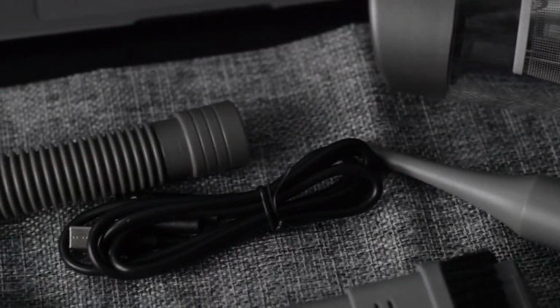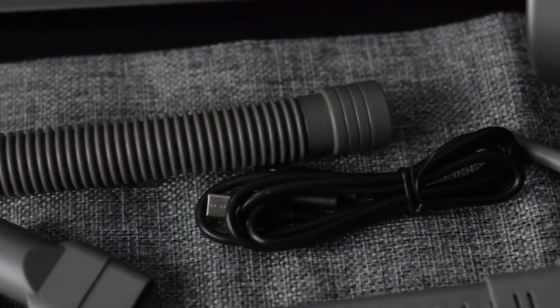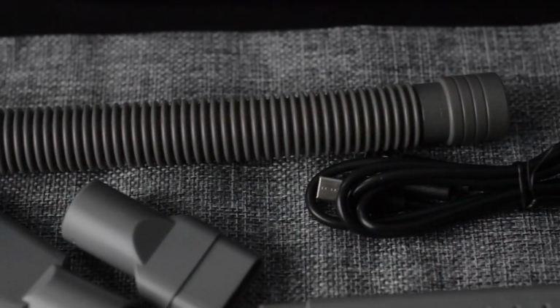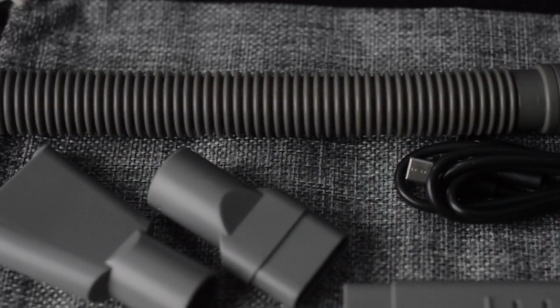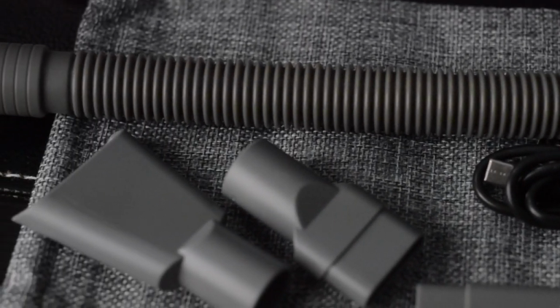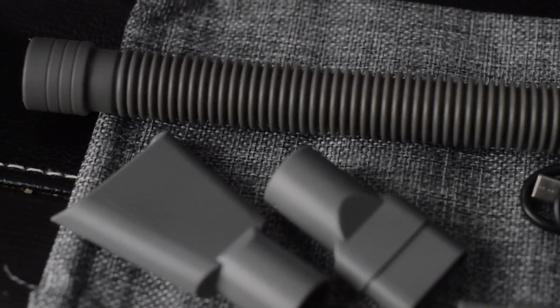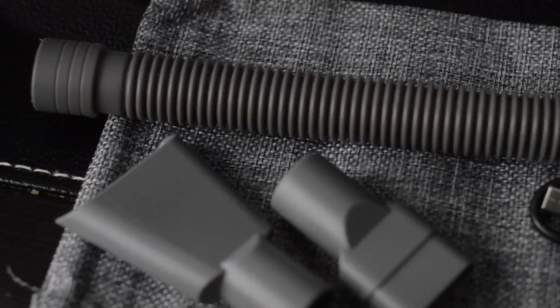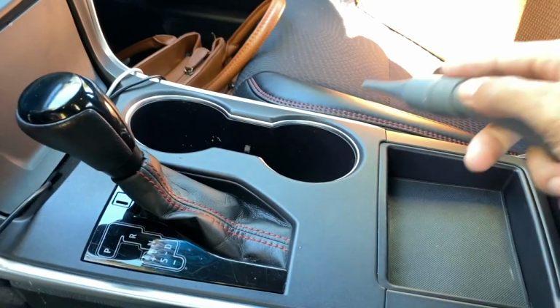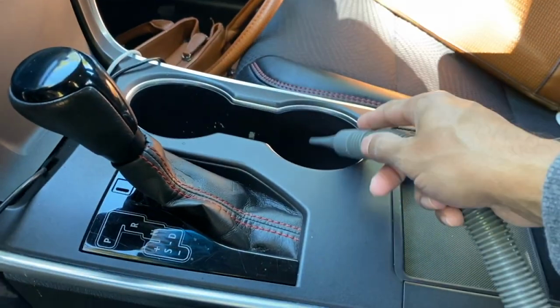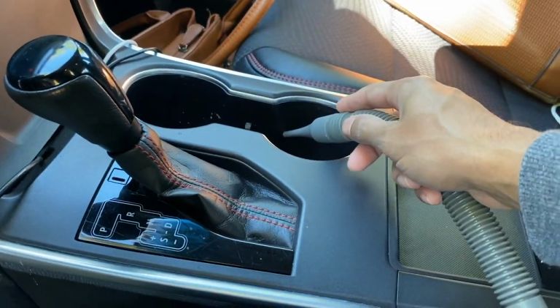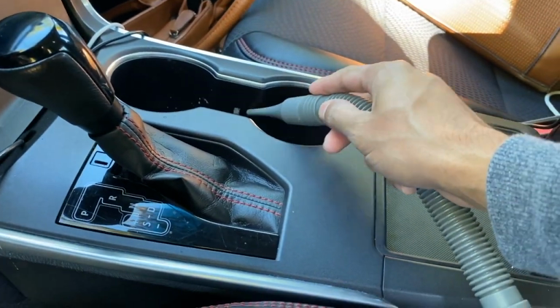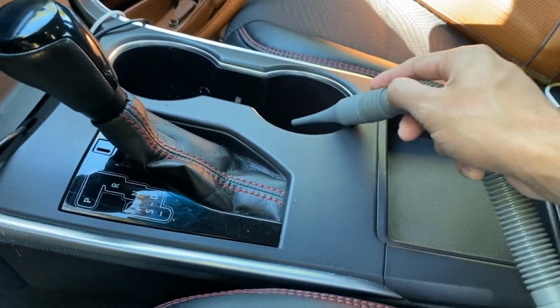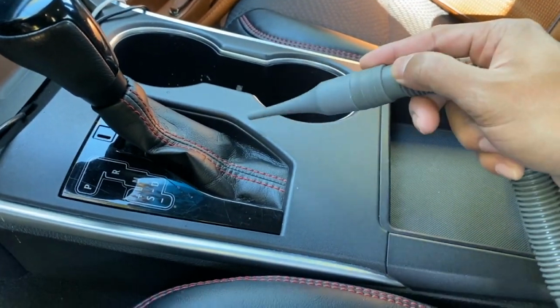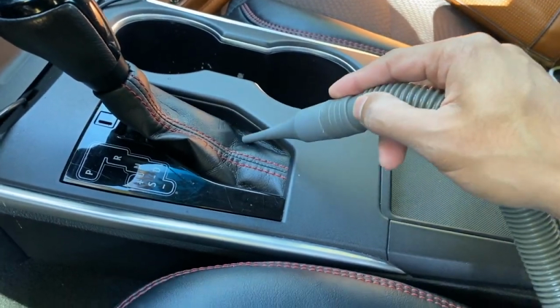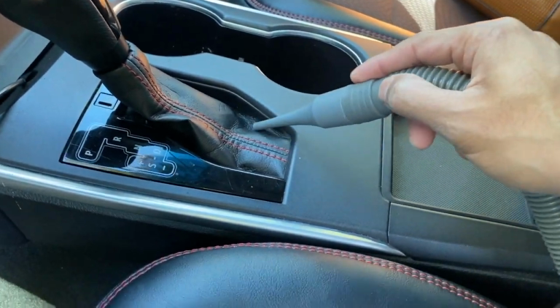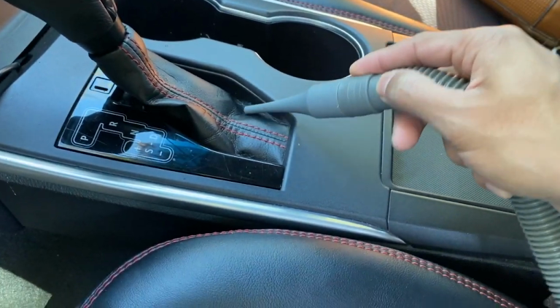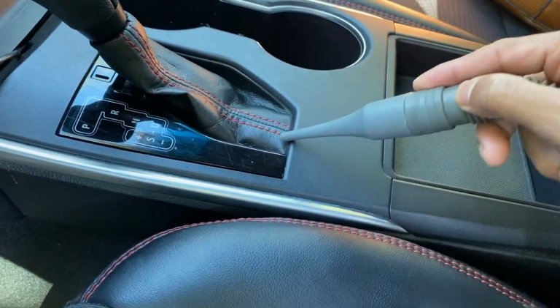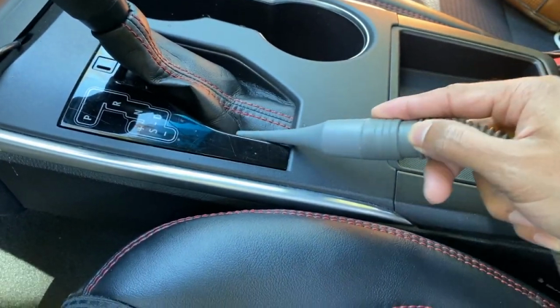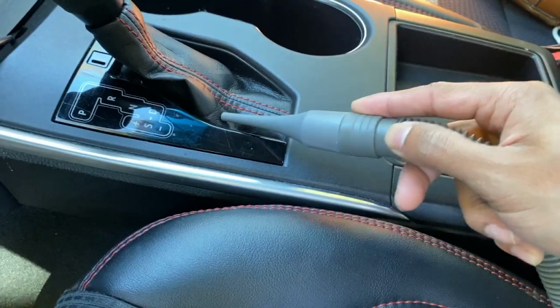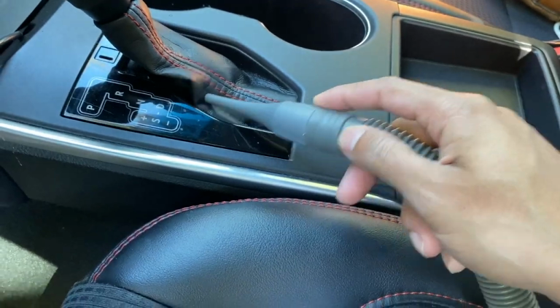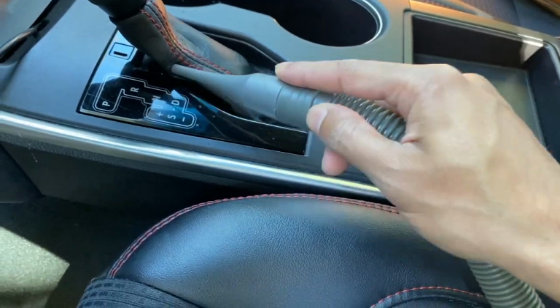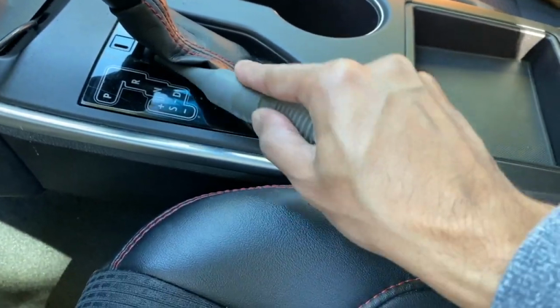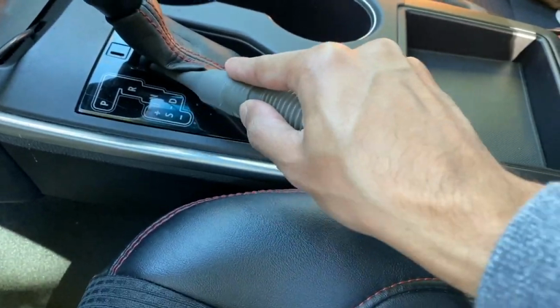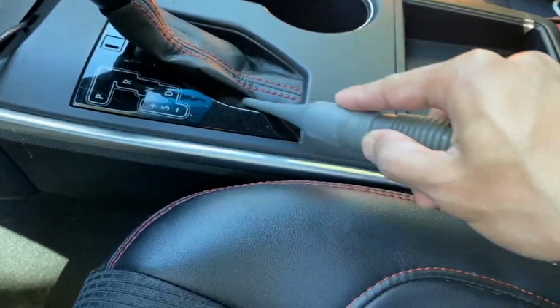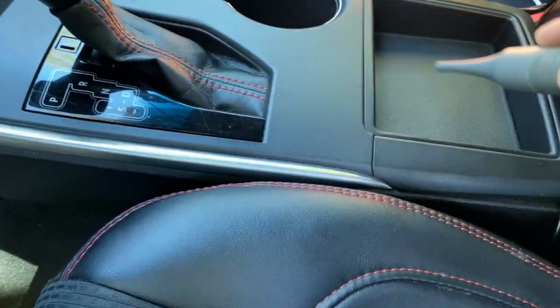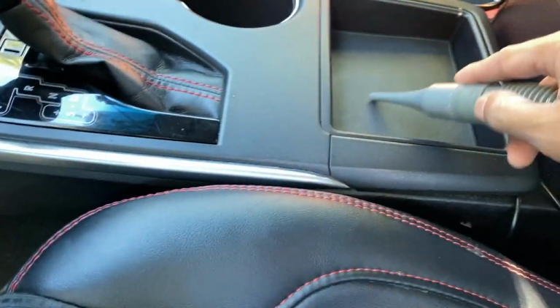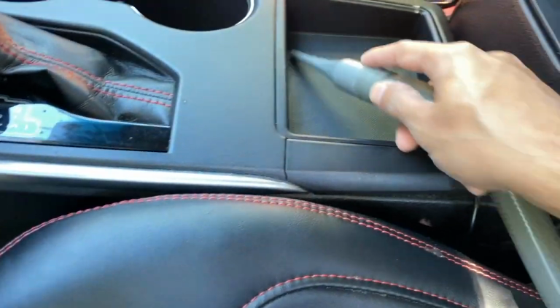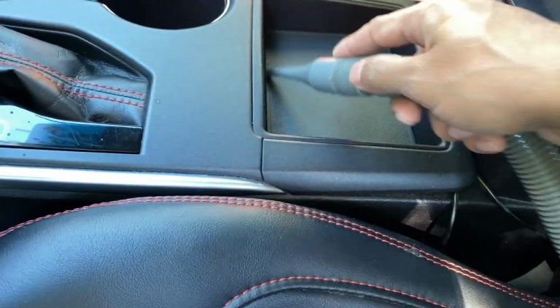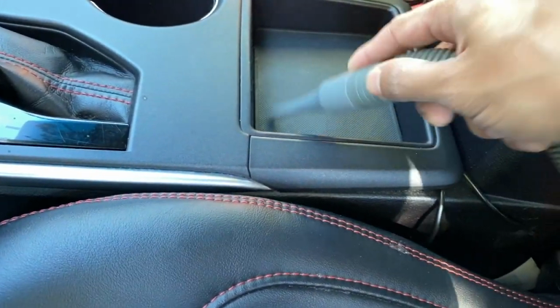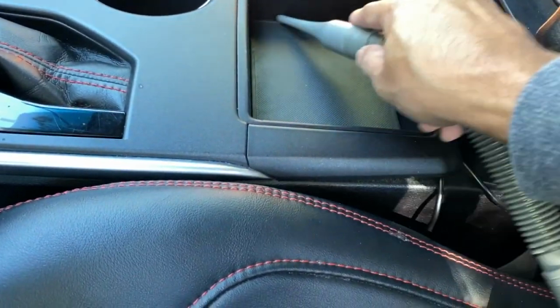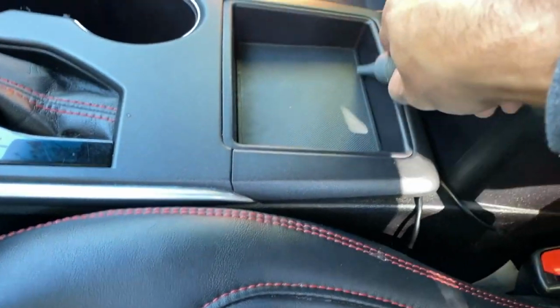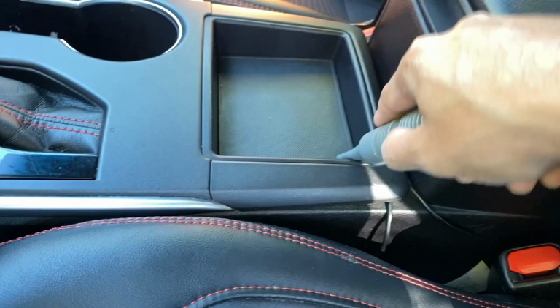Last but not least, it also makes for a really great air duster, and it releases a really good amount of air when you use one of these special tools. So you can use it as a duster, a vacuum, and a hand pump — which is every single thing you could possibly need if you're on a road trip or something of that sort.